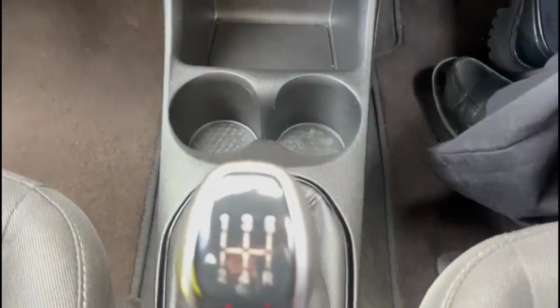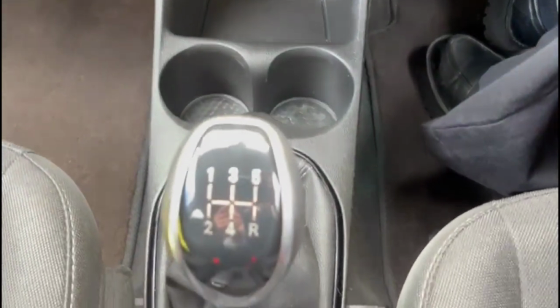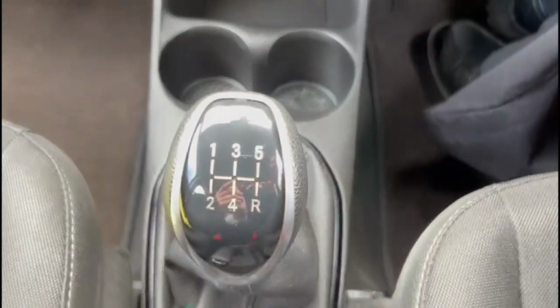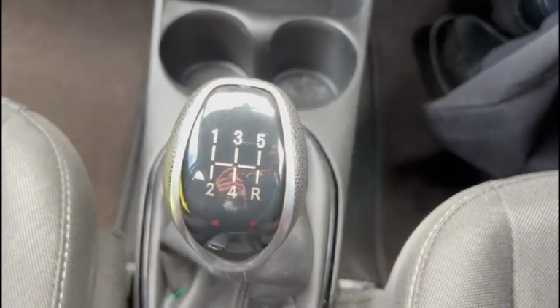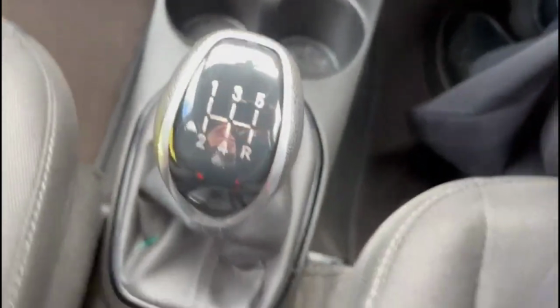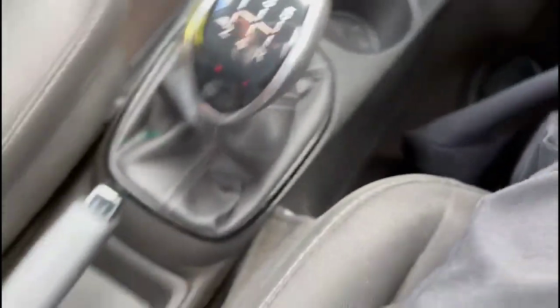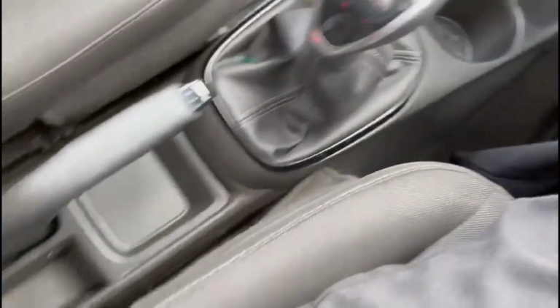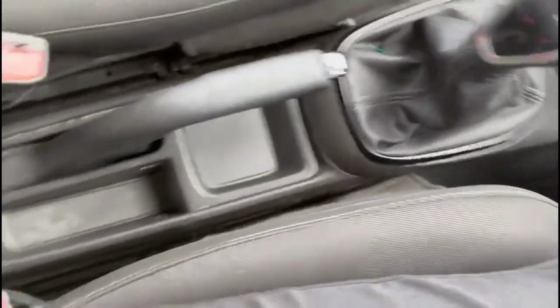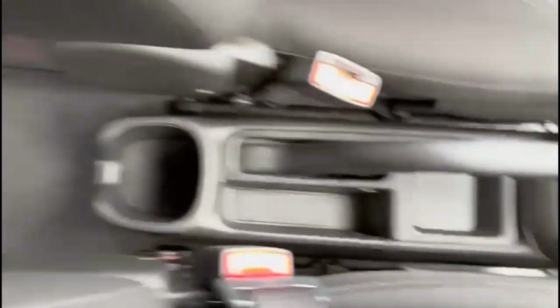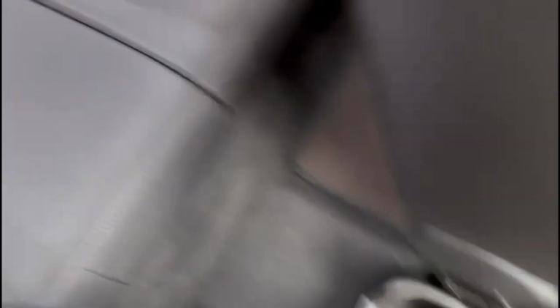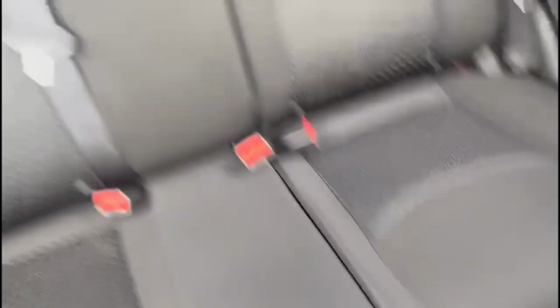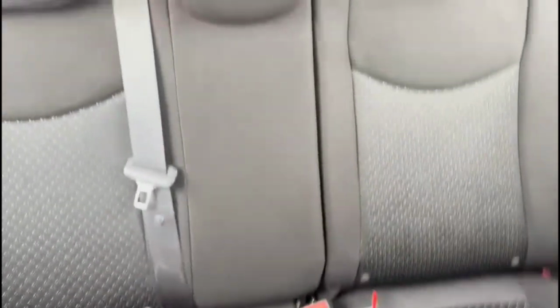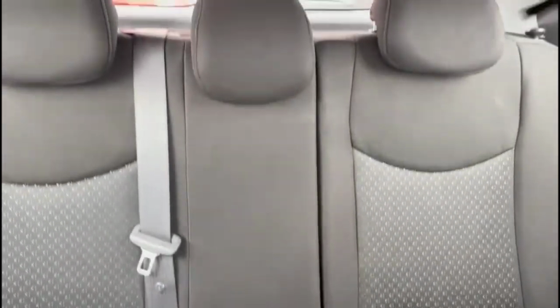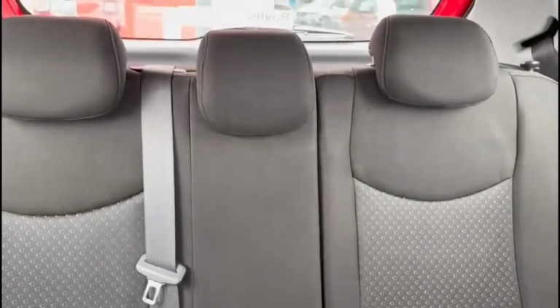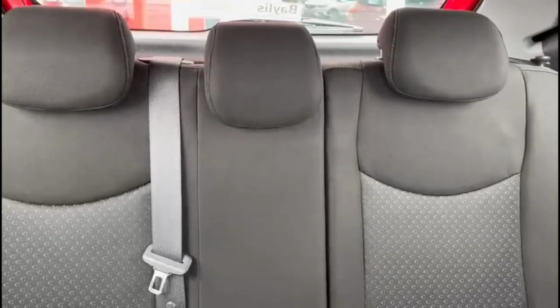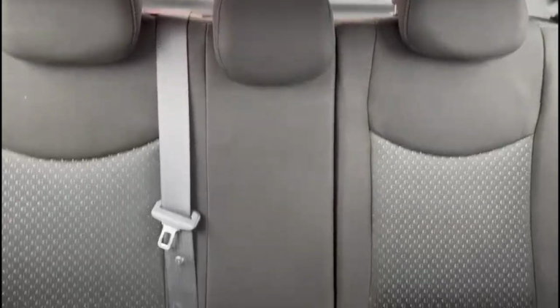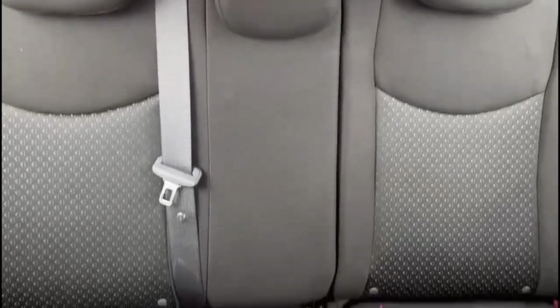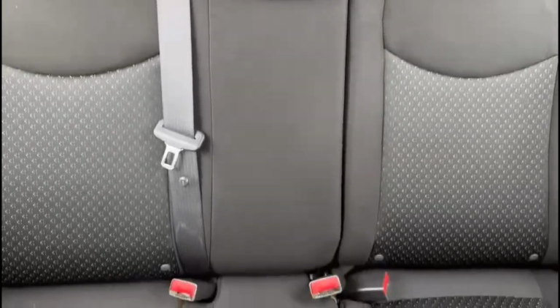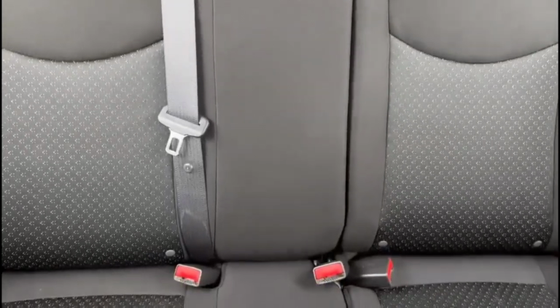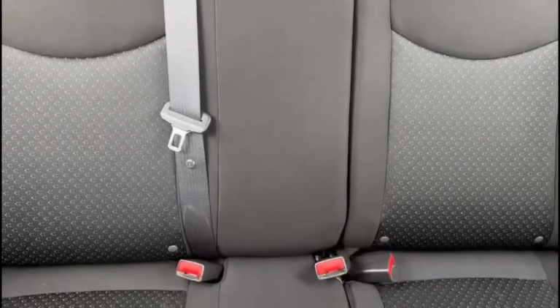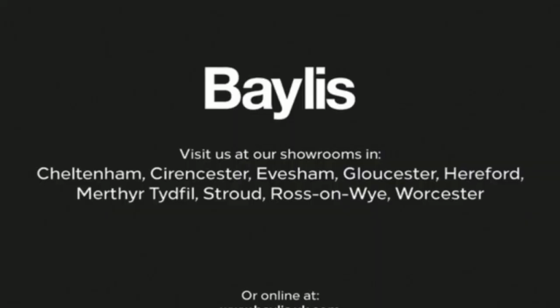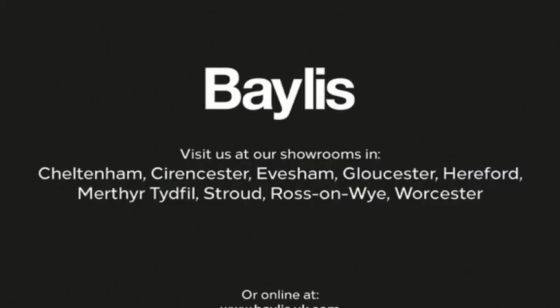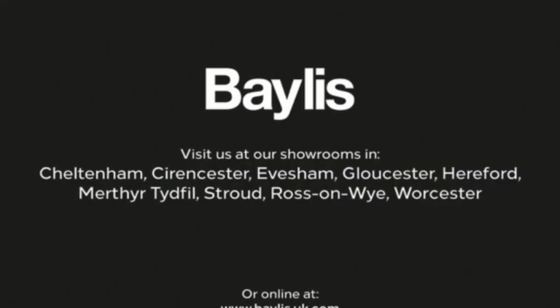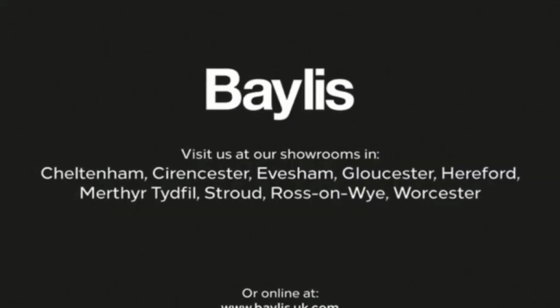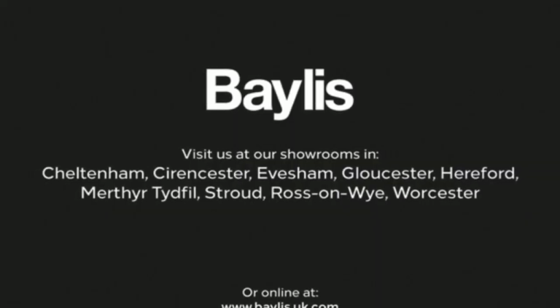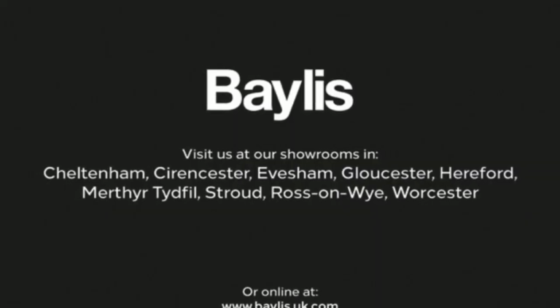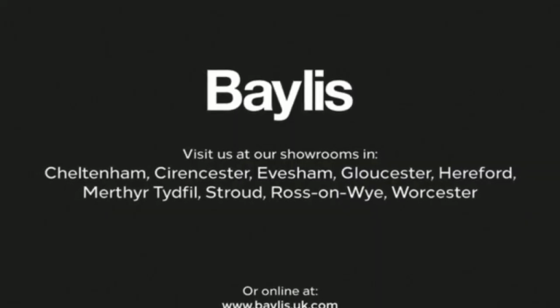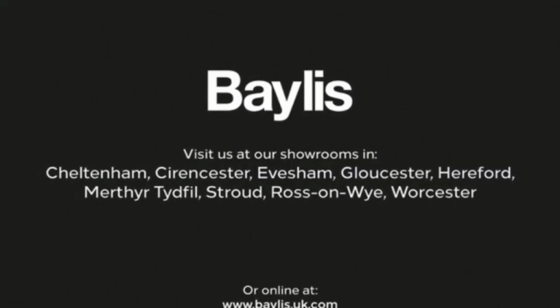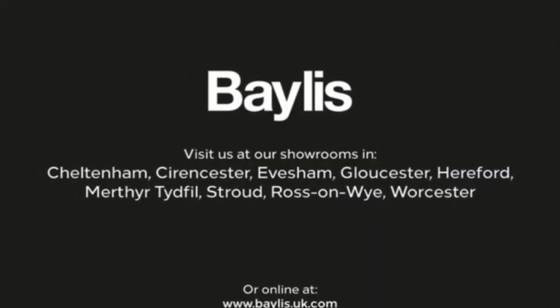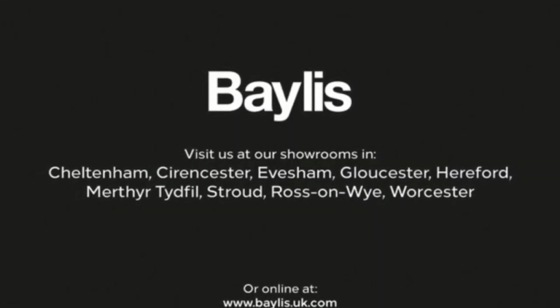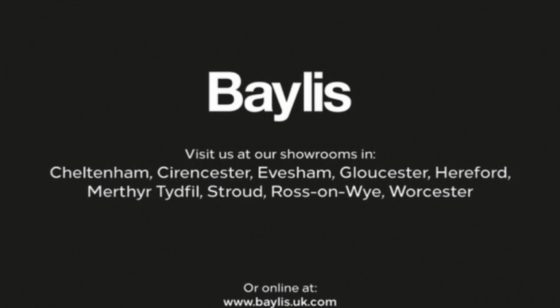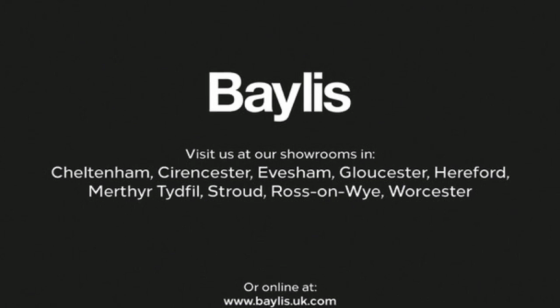5-speed manual gearbox, rear headrests plus ISOFIX provision. If you're interested in this vehicle then please give us a call at Baylis Vauxhall.